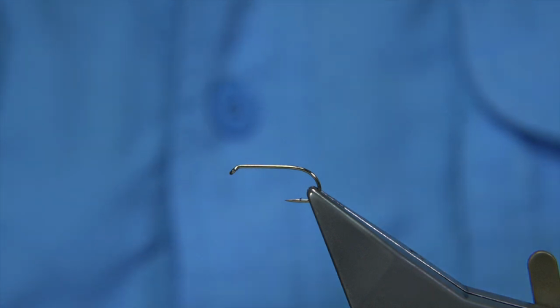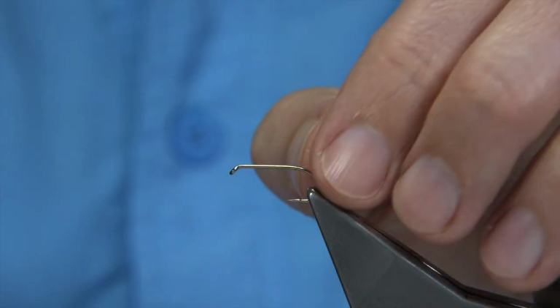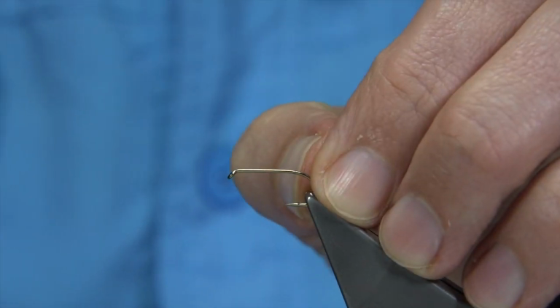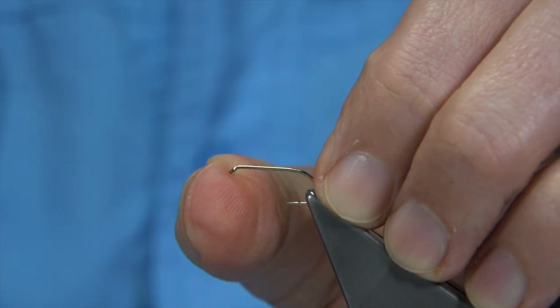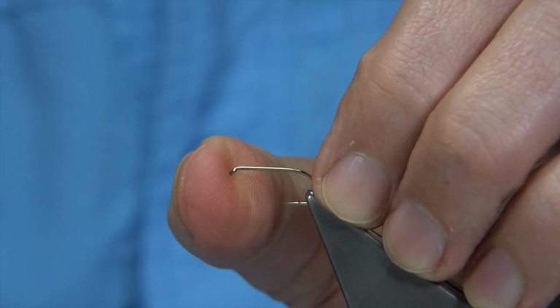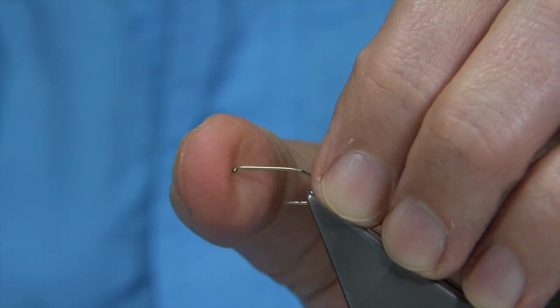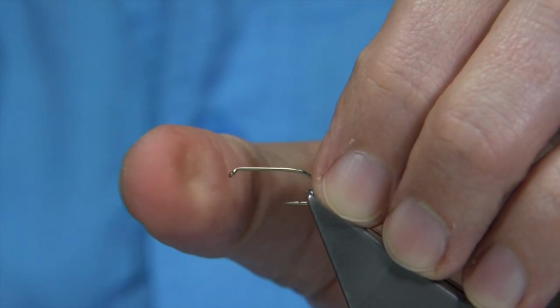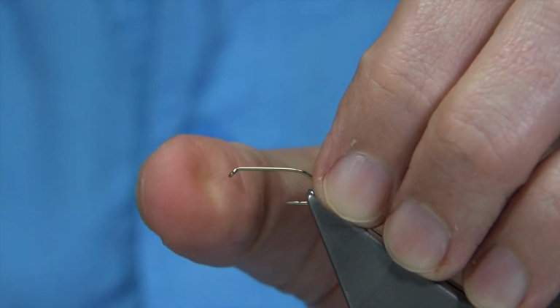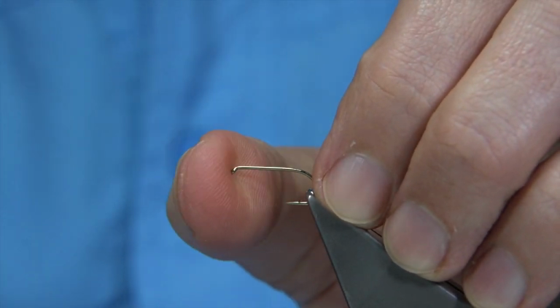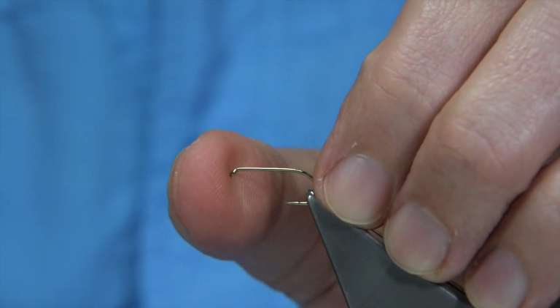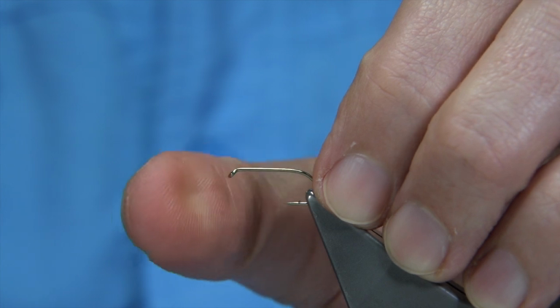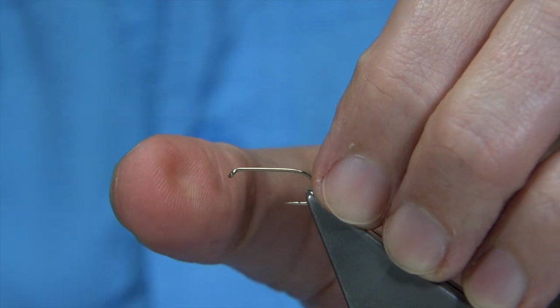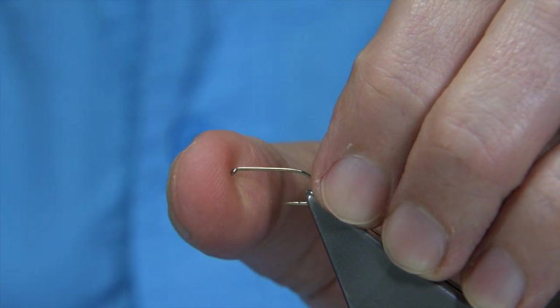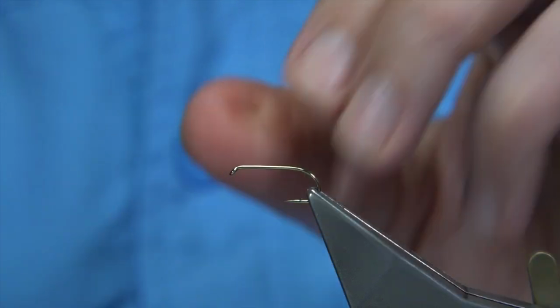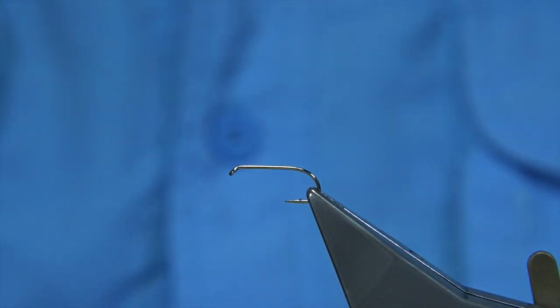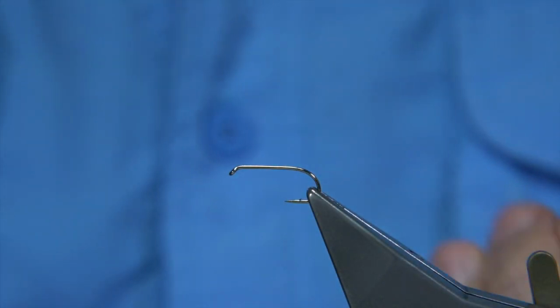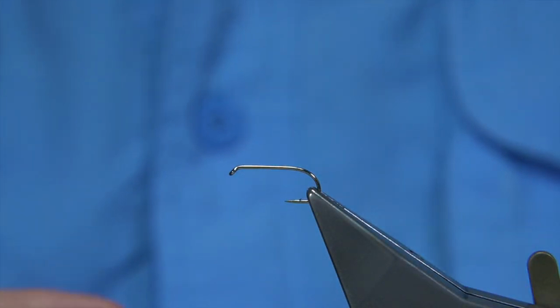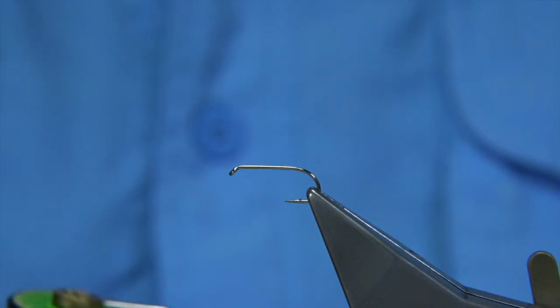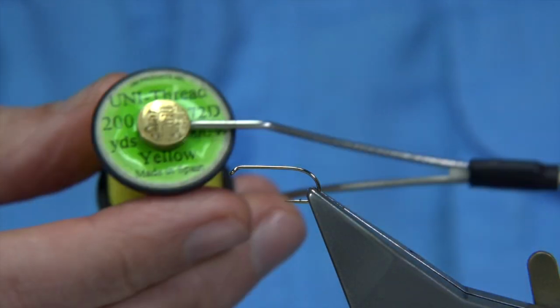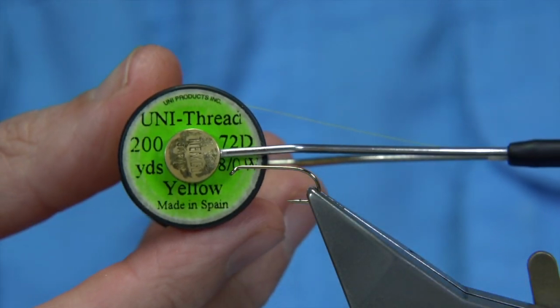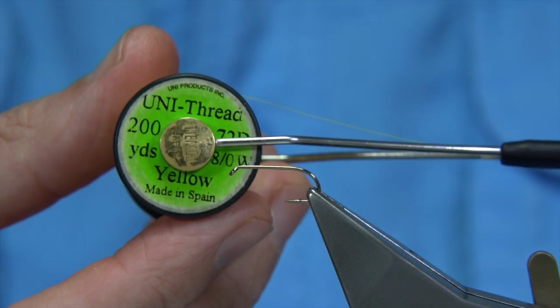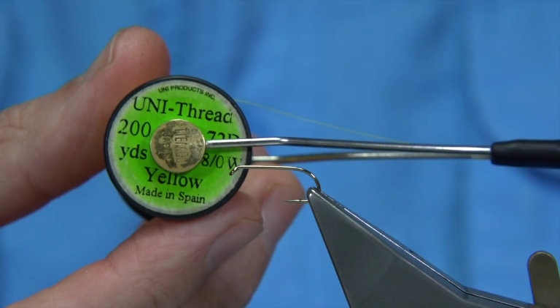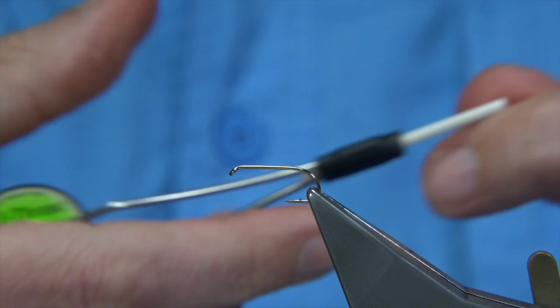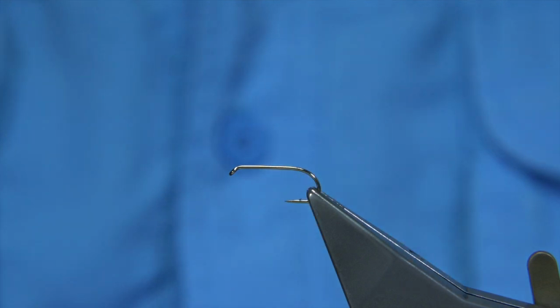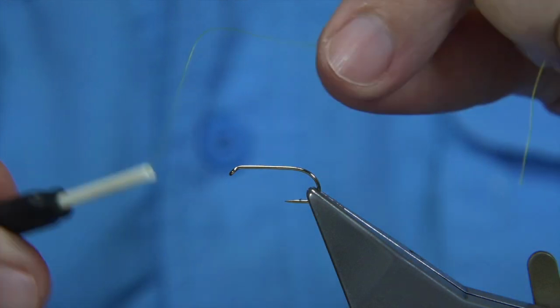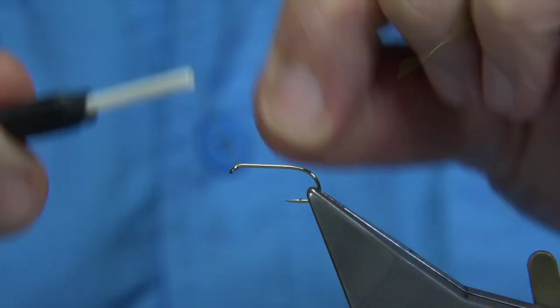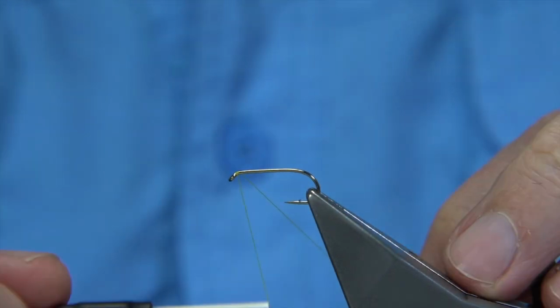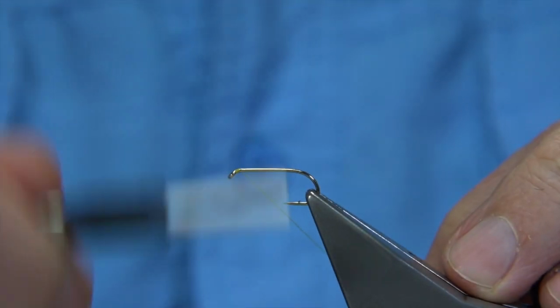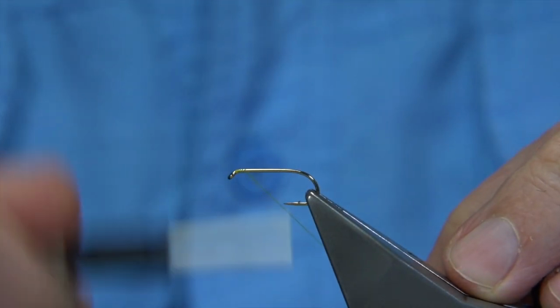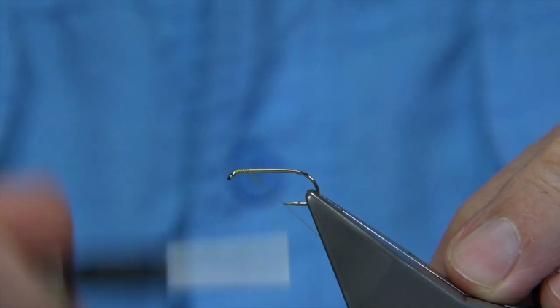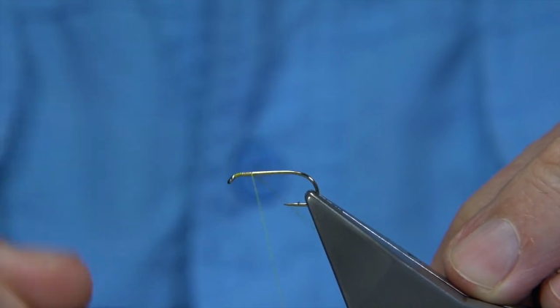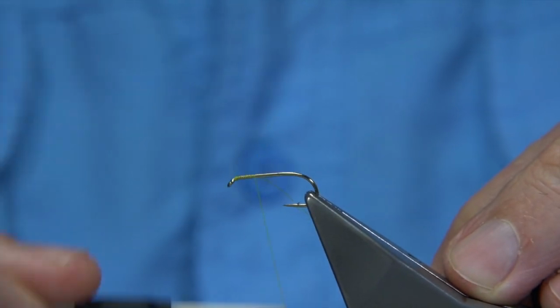This is a light medium wire hook — it's a Camisent P170, size 10. The thread I'm going to be using is a Uni-Thread 8/0 in yellow. I'm just going to start at the eye and work my way down.